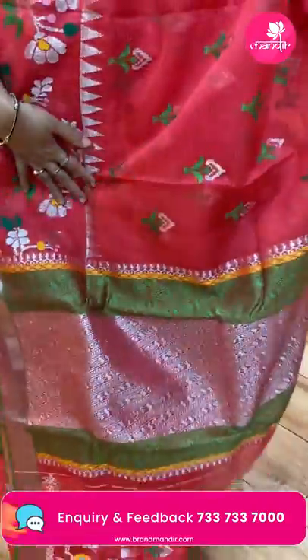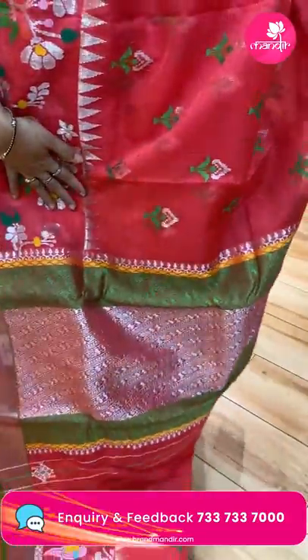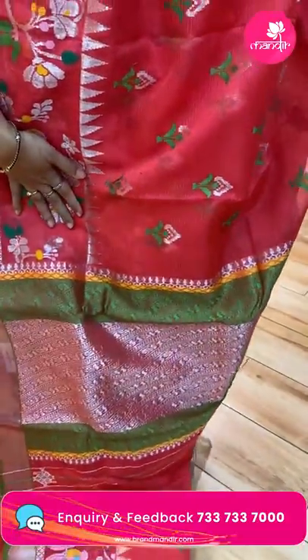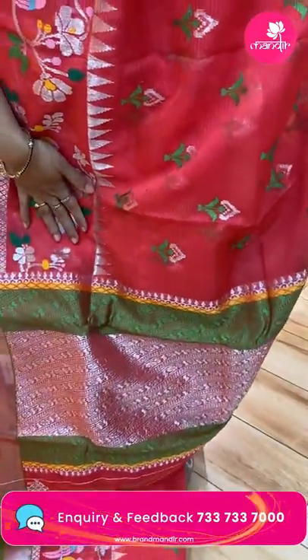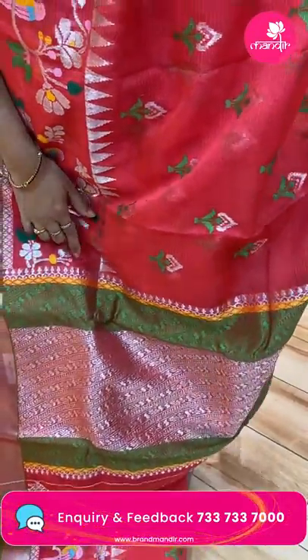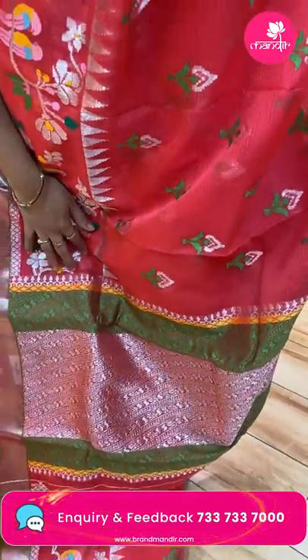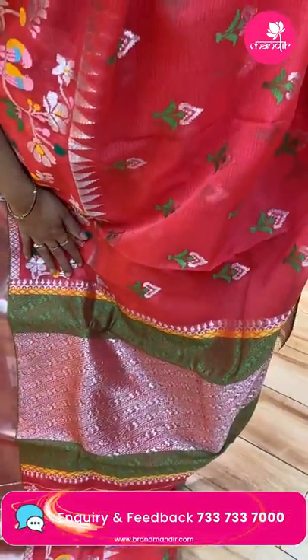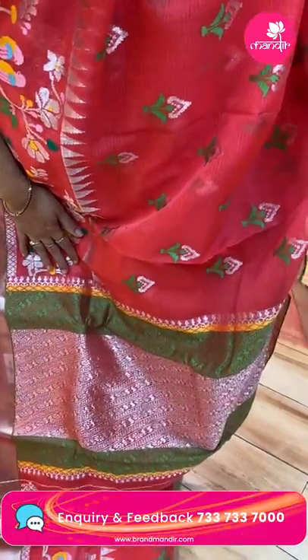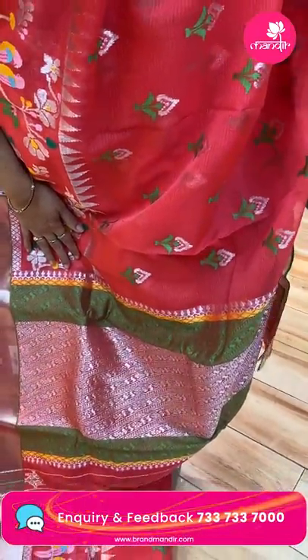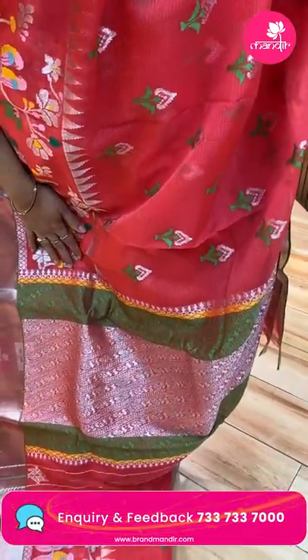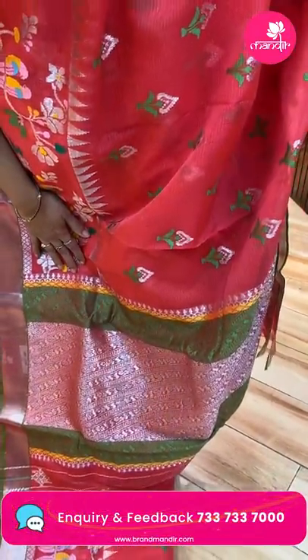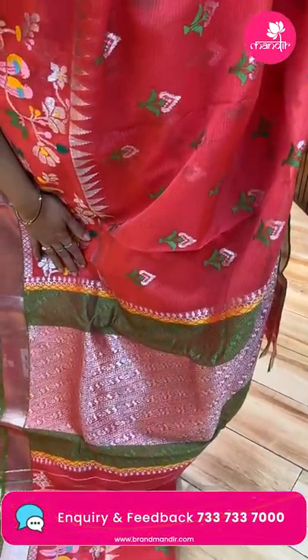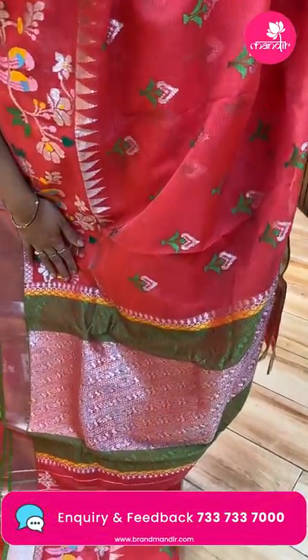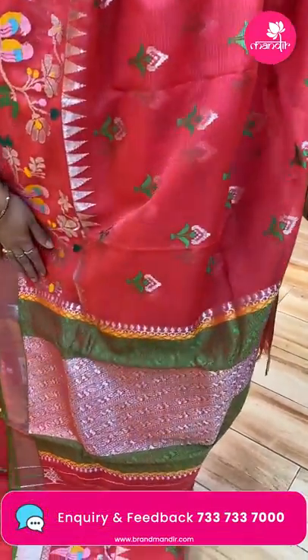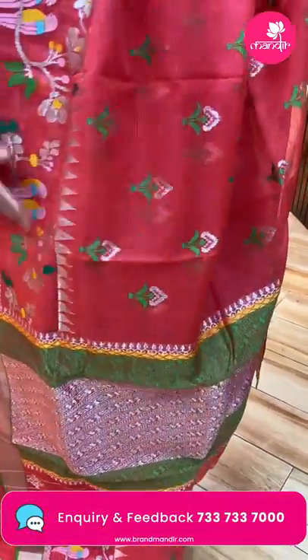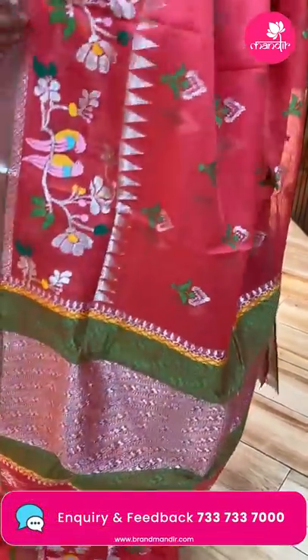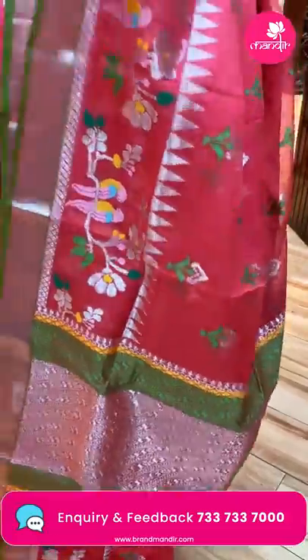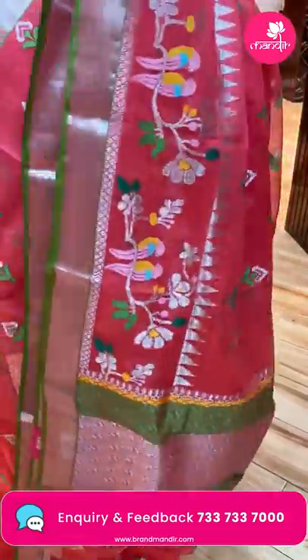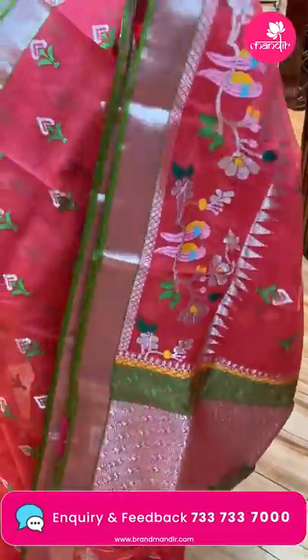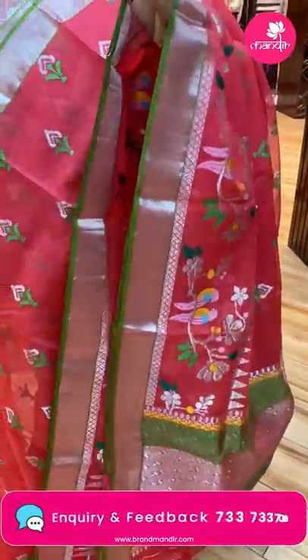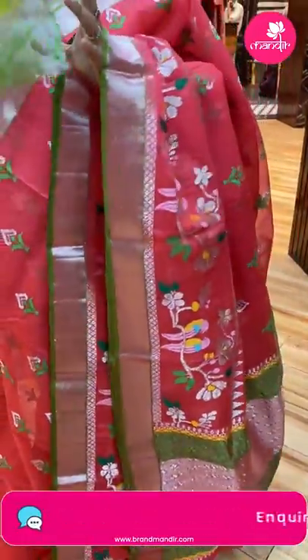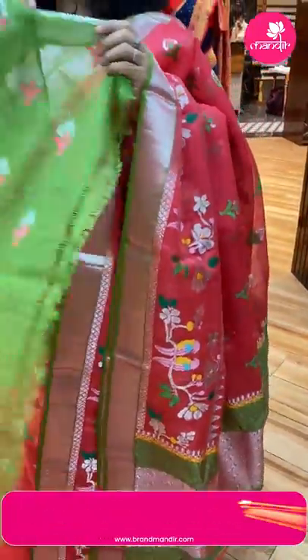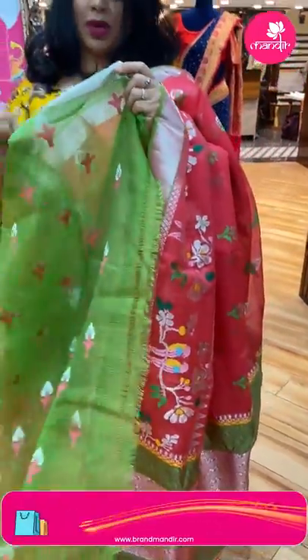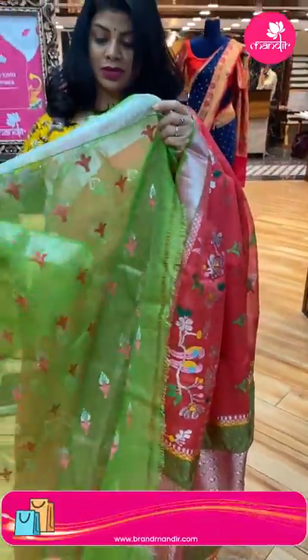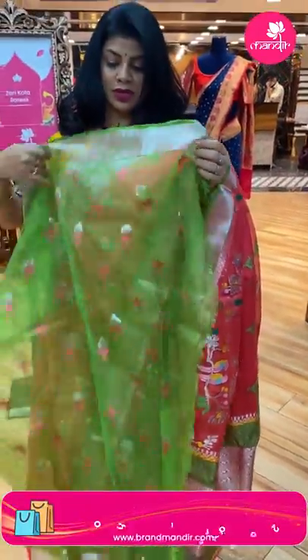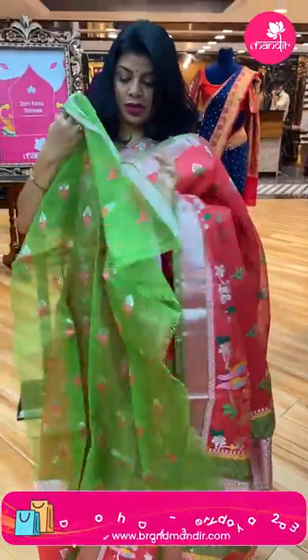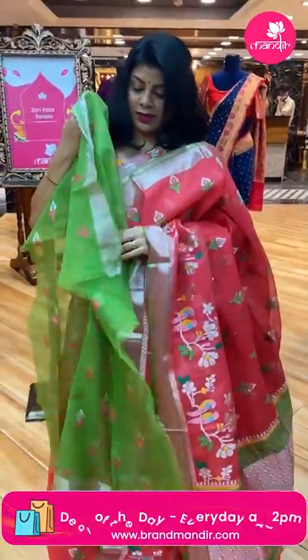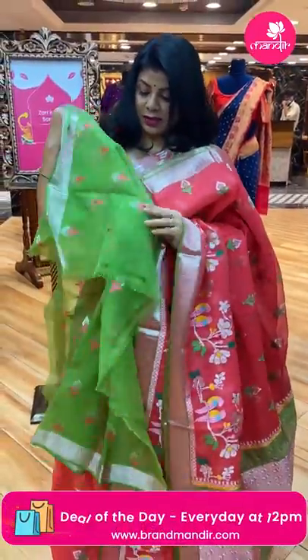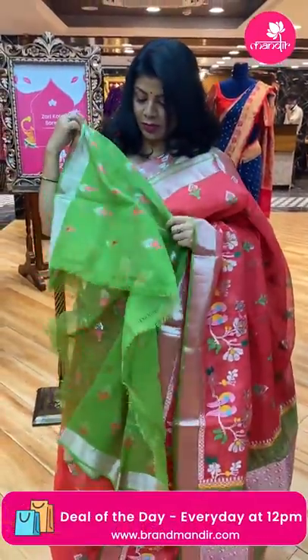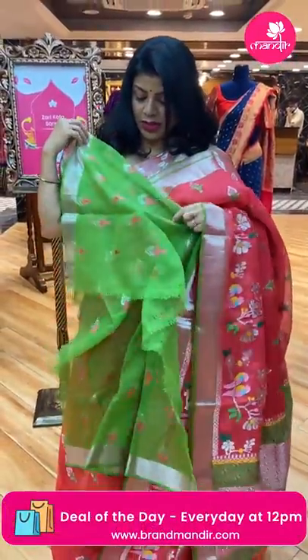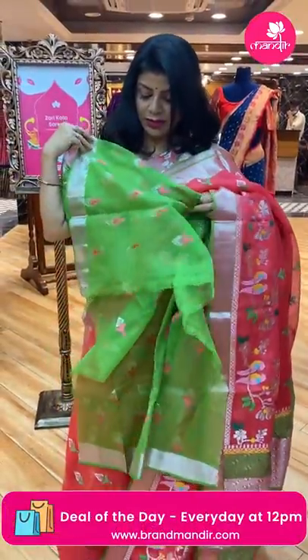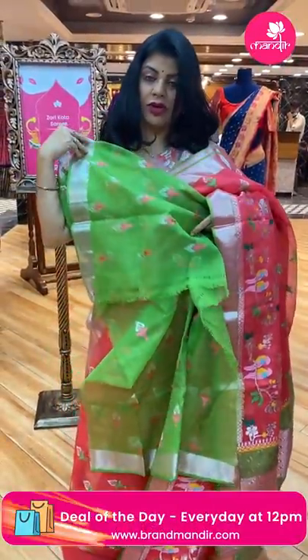Pallu with cross stripes, florals in green and silver zari. Blouse is contrast with buttas and border.